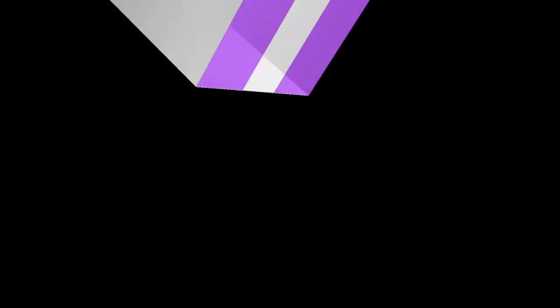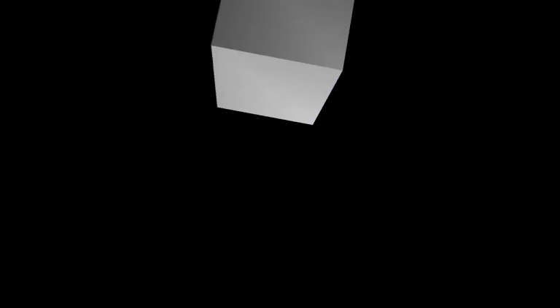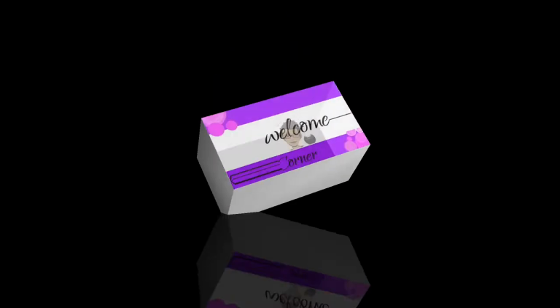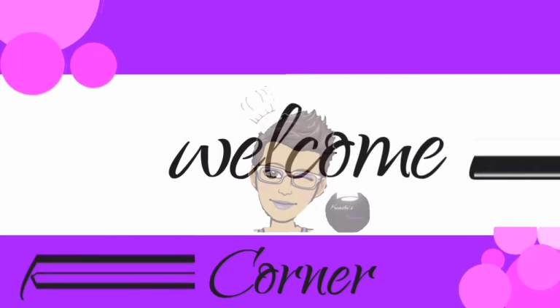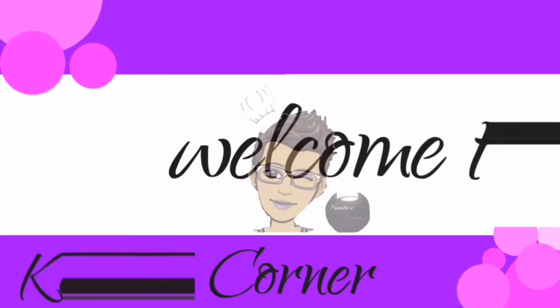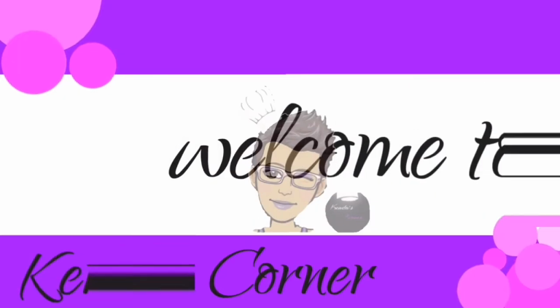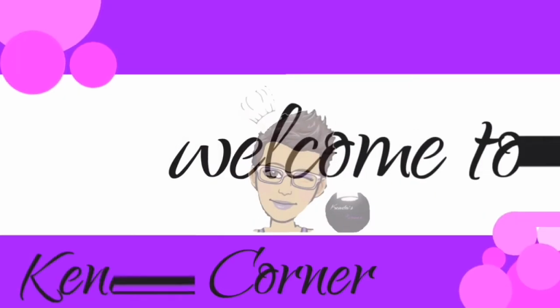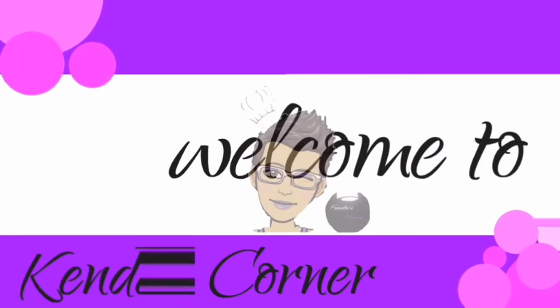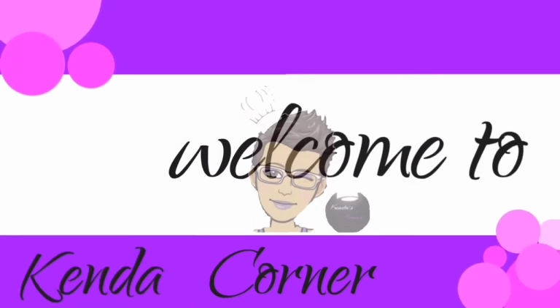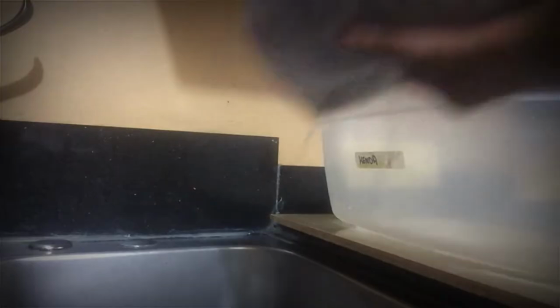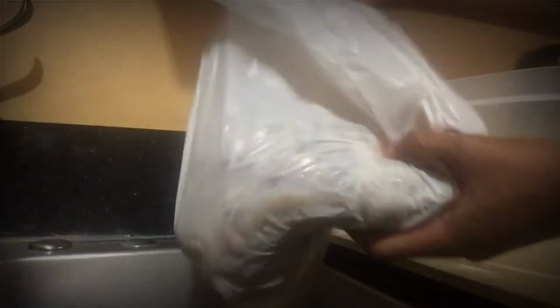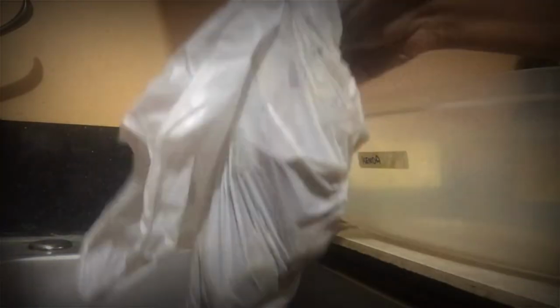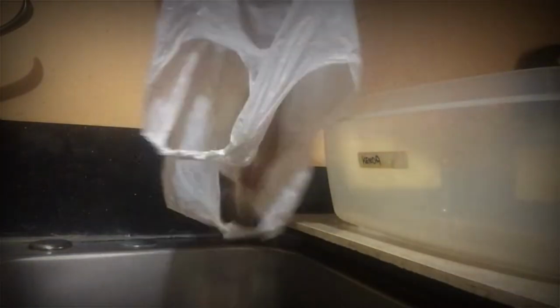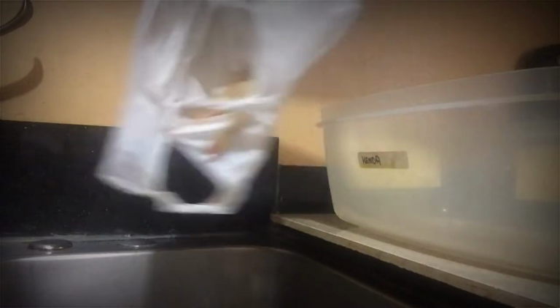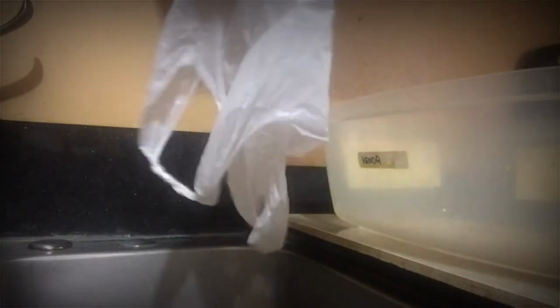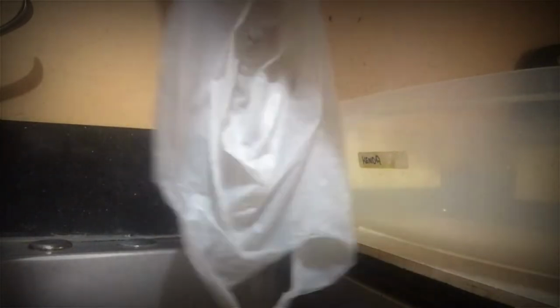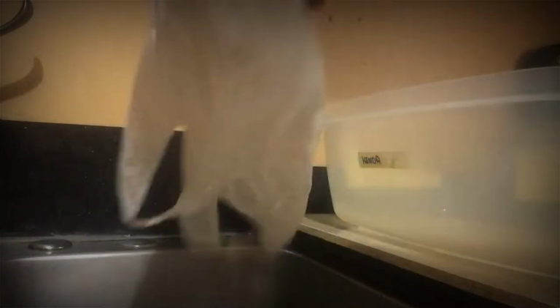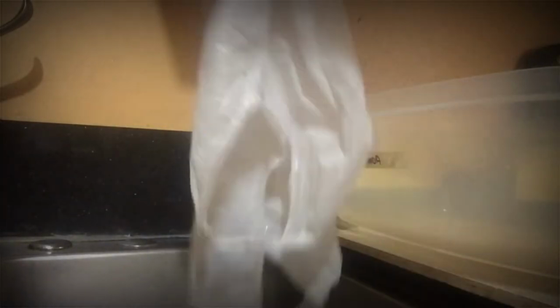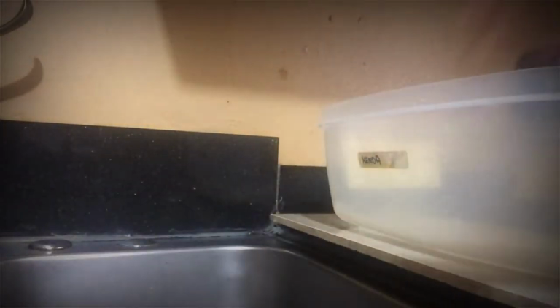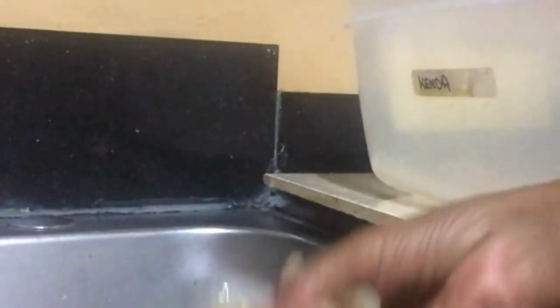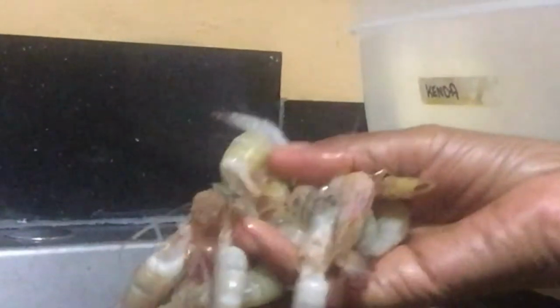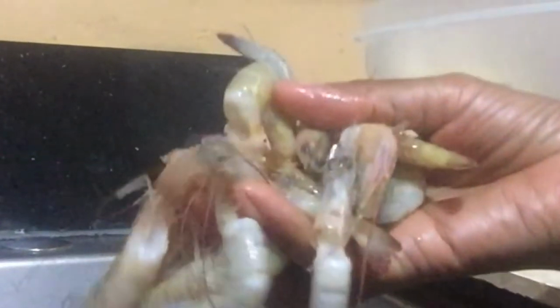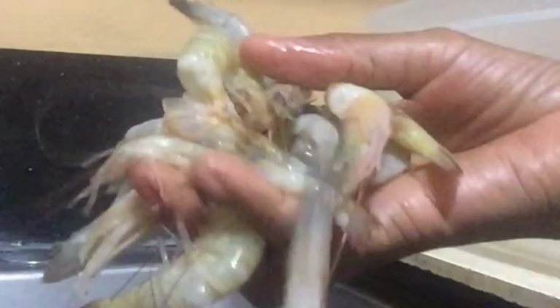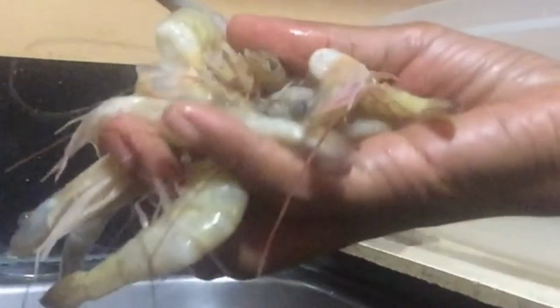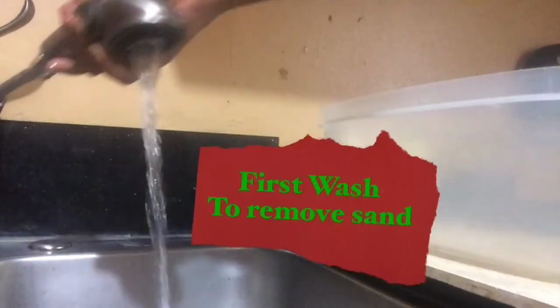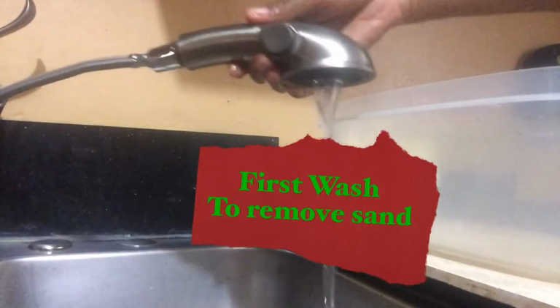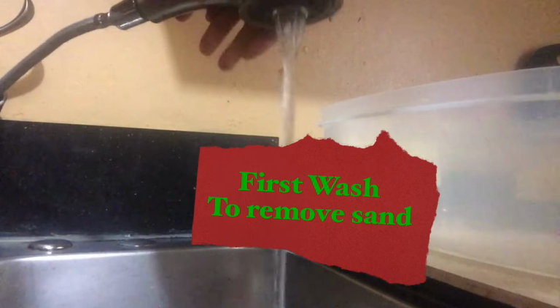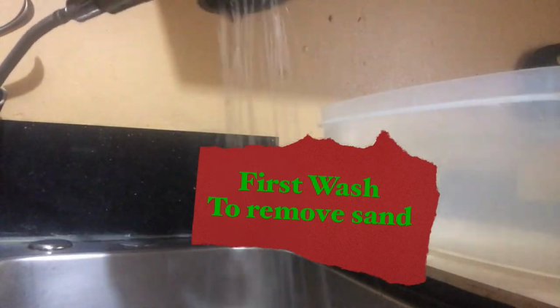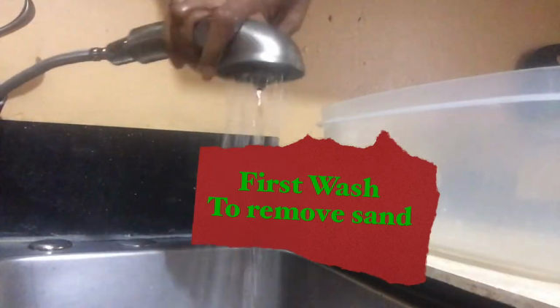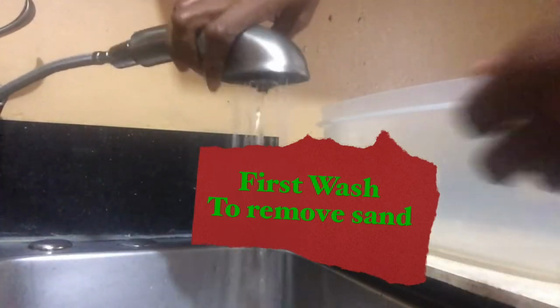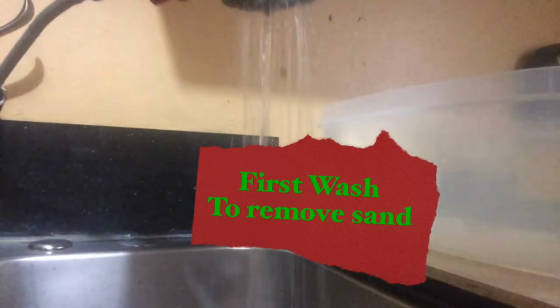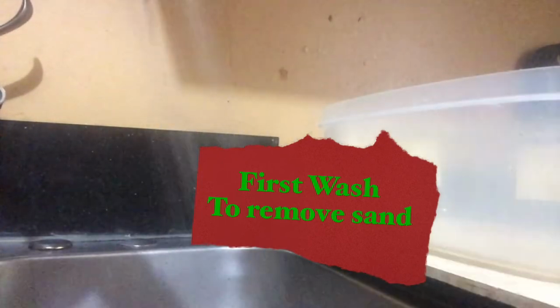Welcome back! Today I am cooking some steamed shrimp and some sada roti. So let's begin by cleaning the shrimp. I paid $50, so this is $50 worth of shrimp.